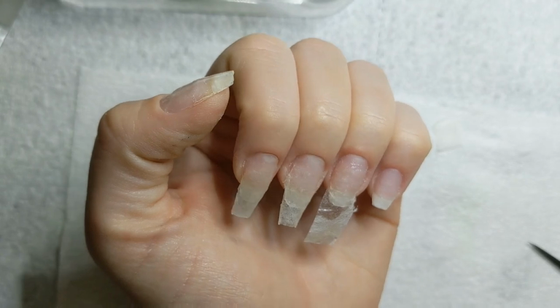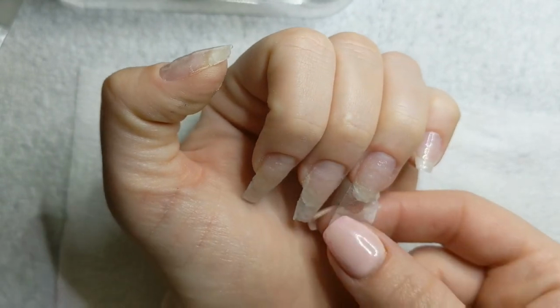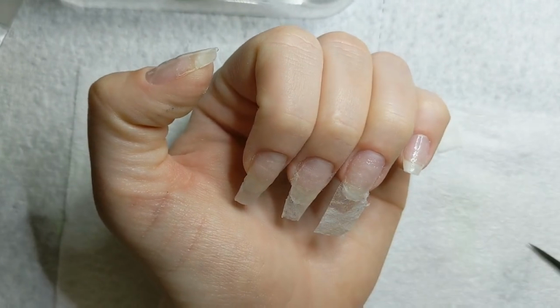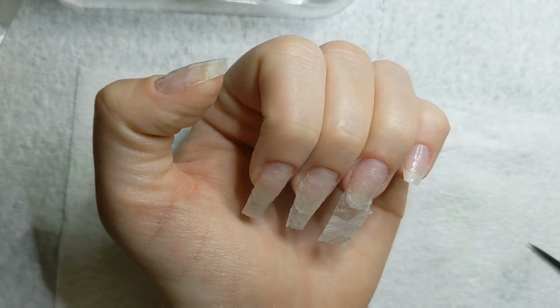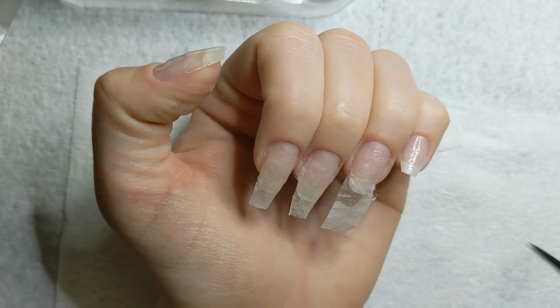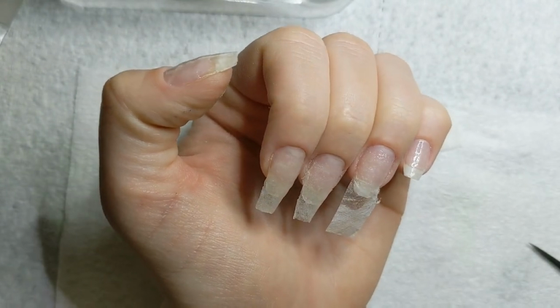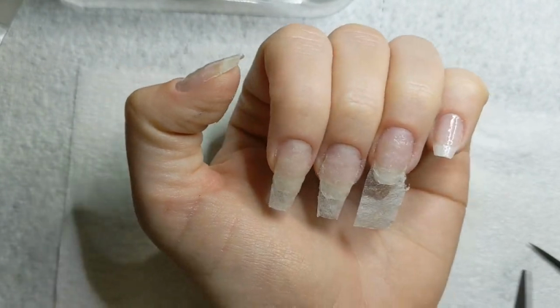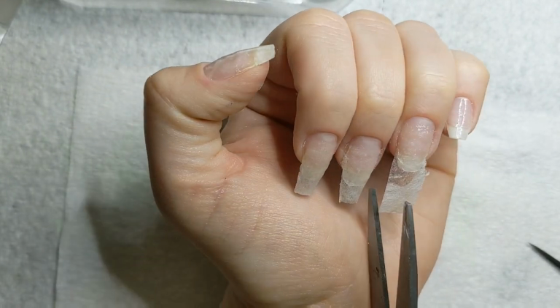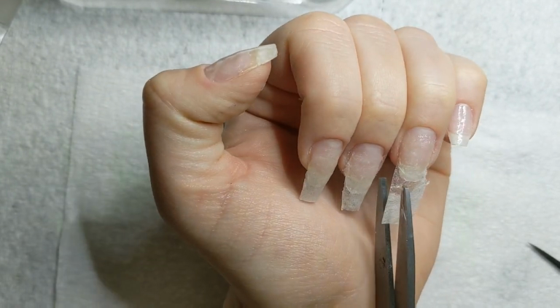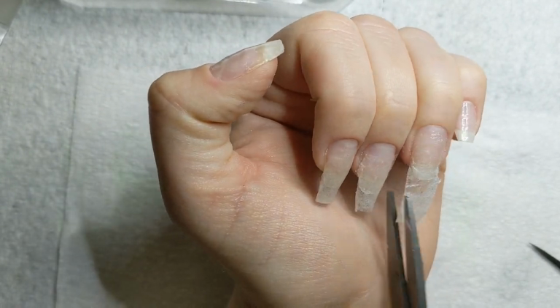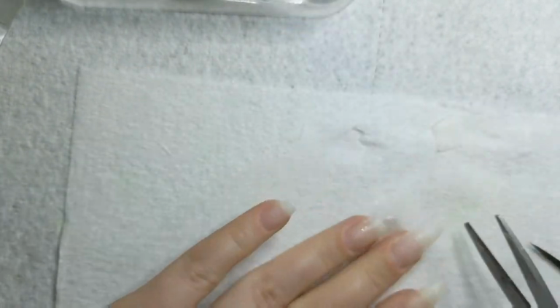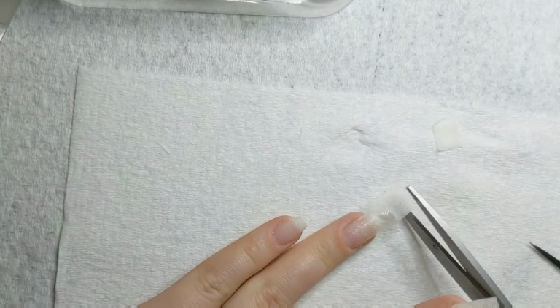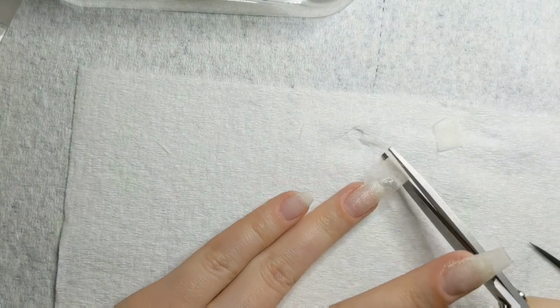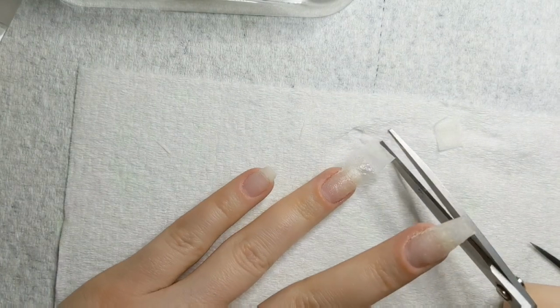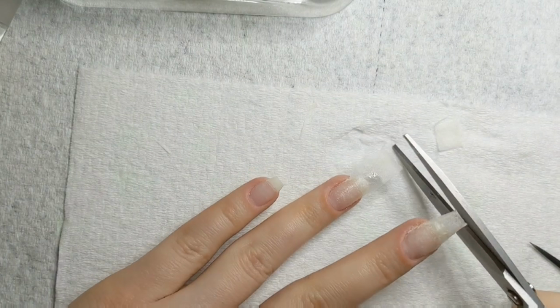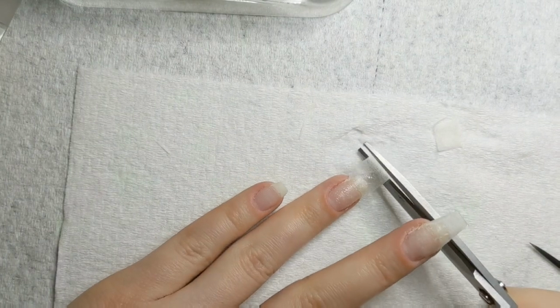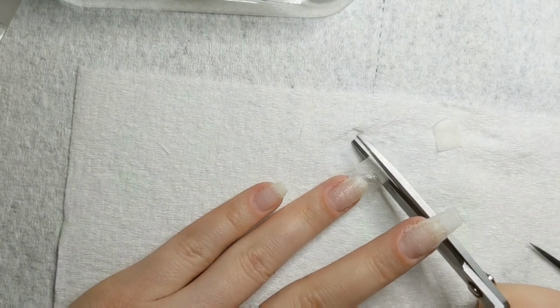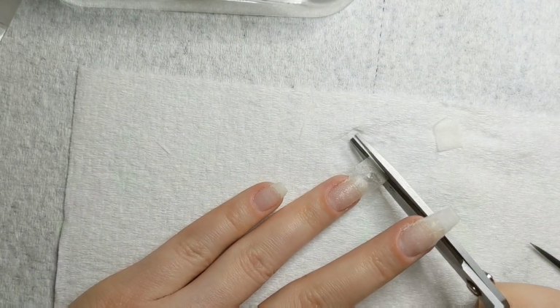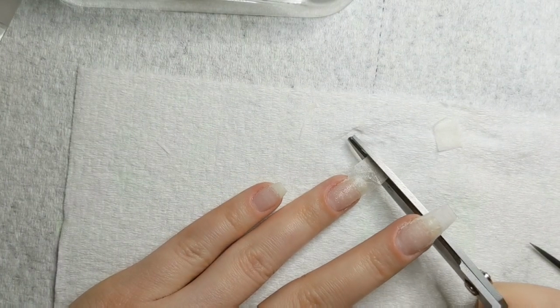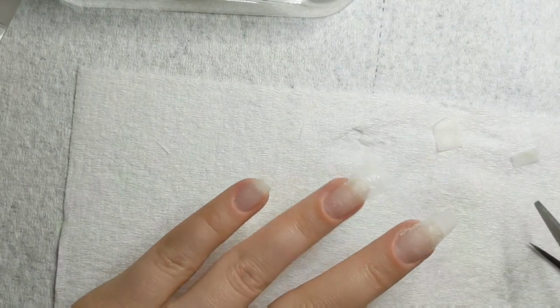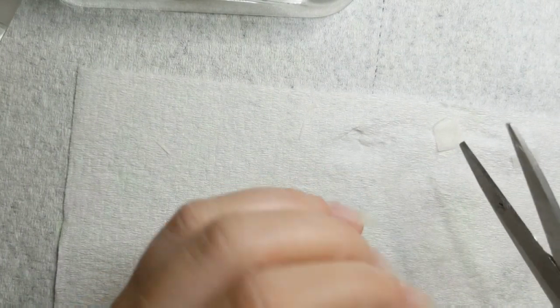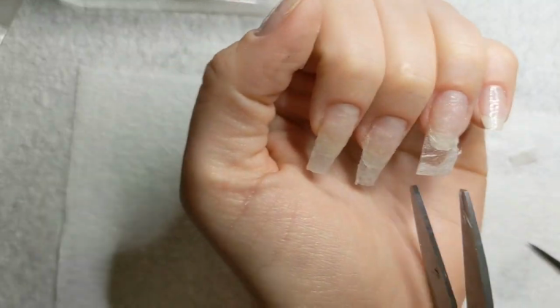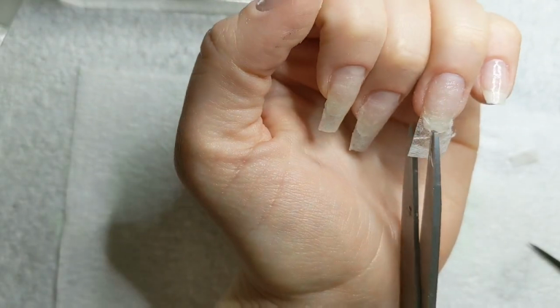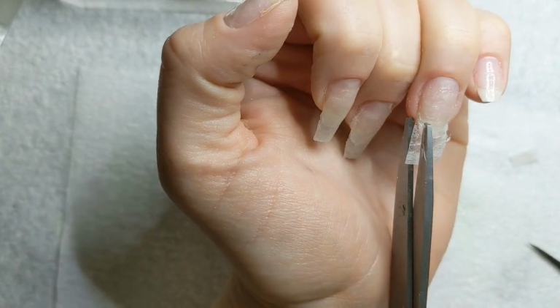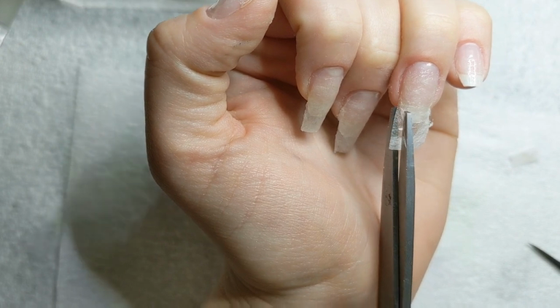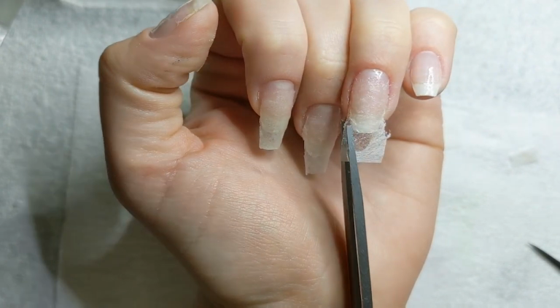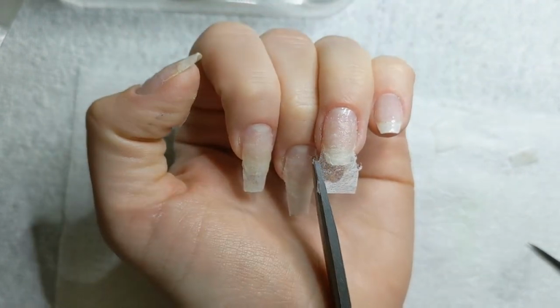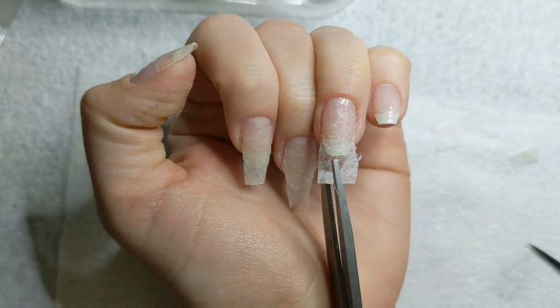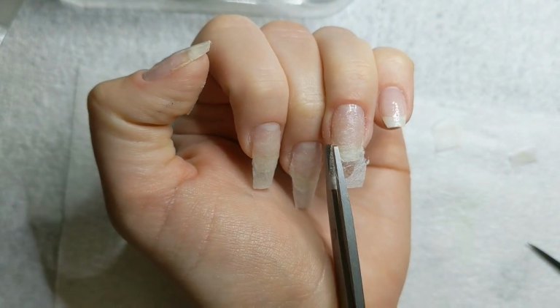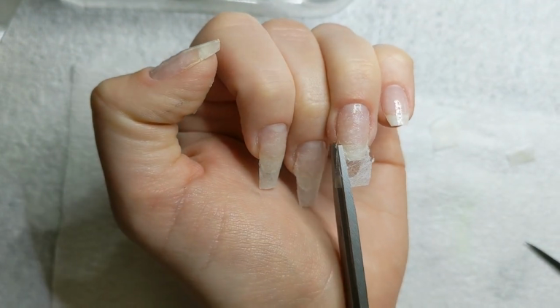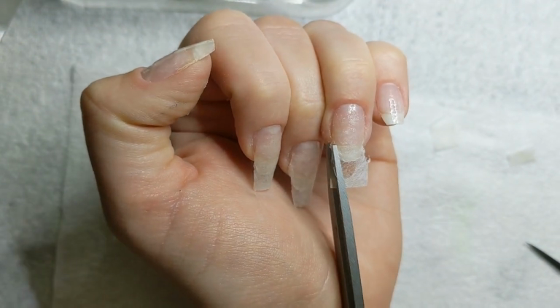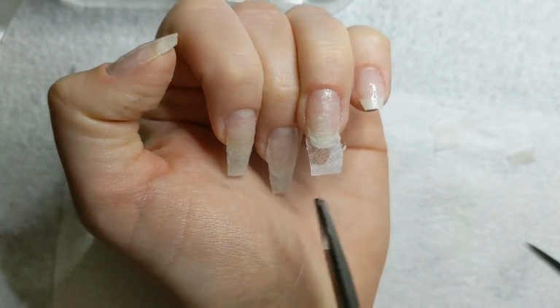And then — wait, I don't do this yet. I do the length first, then the shape. So just using scissors, I go ahead and cut the length and then I go in and cut a taper.